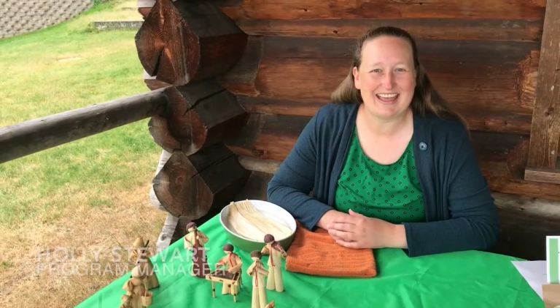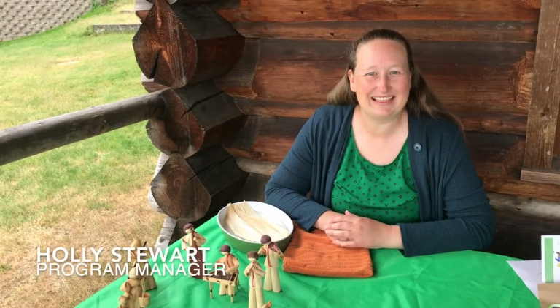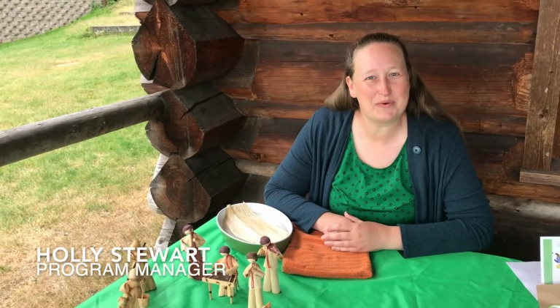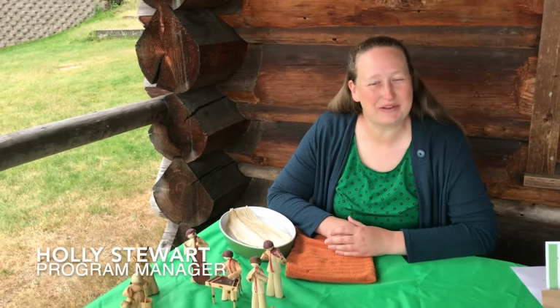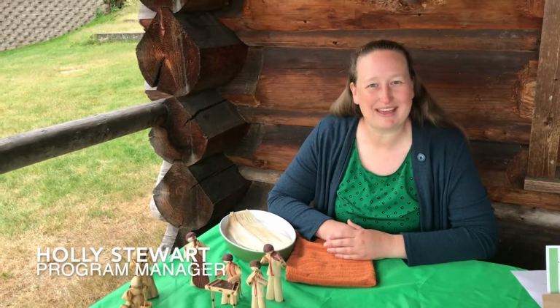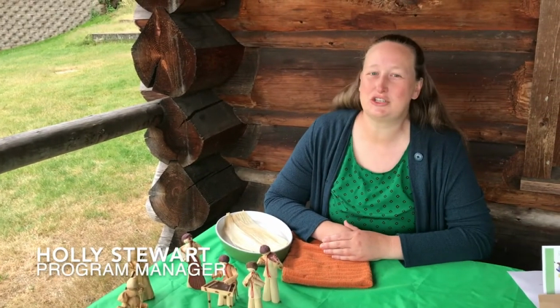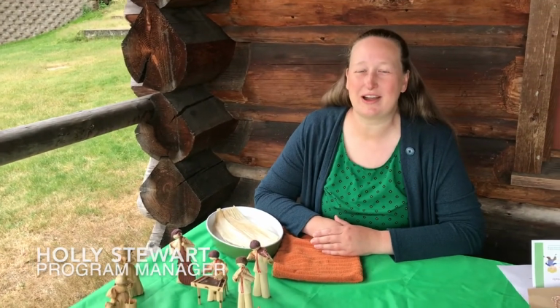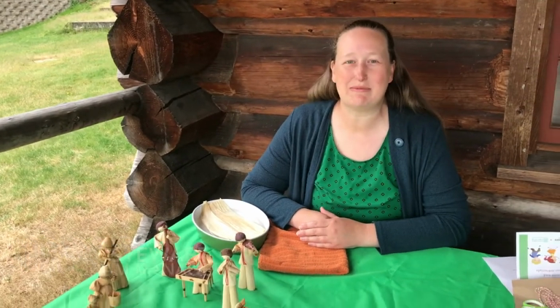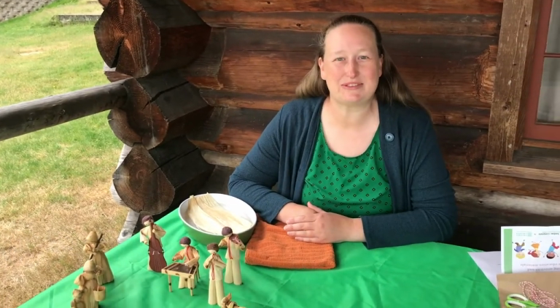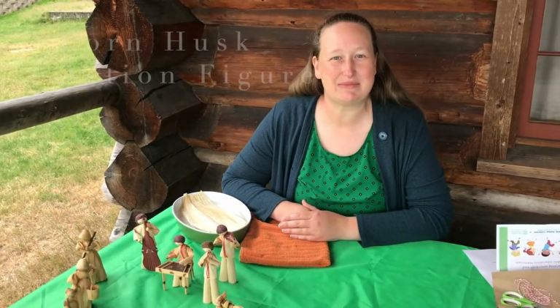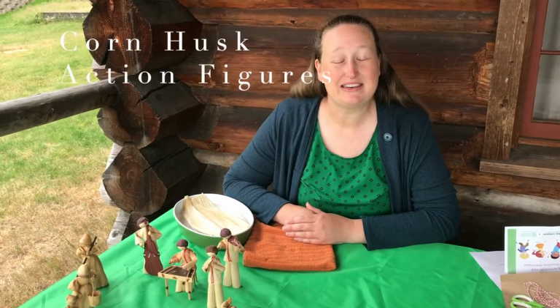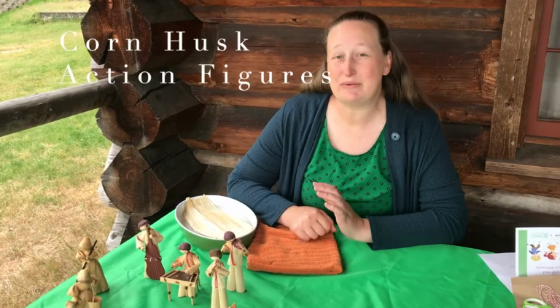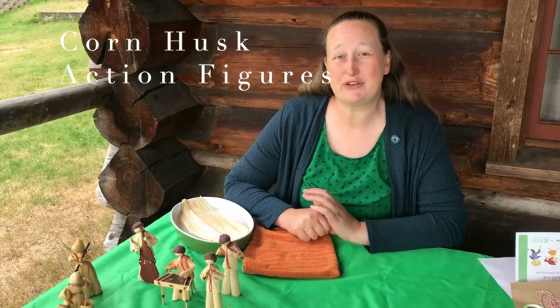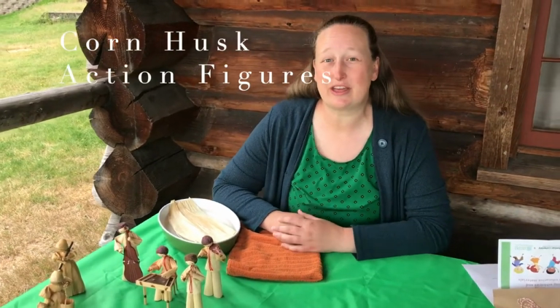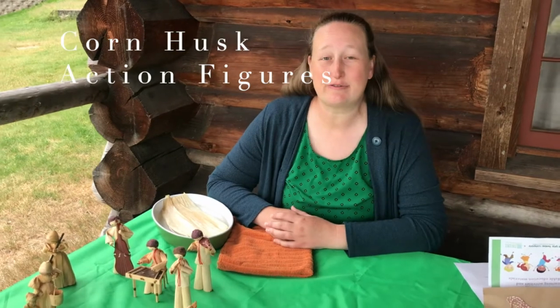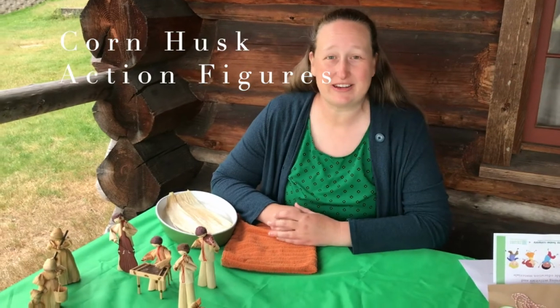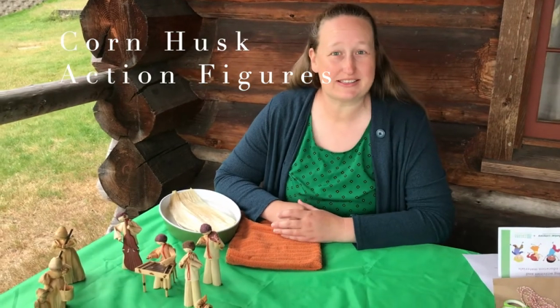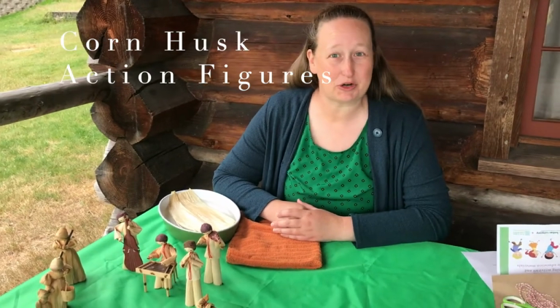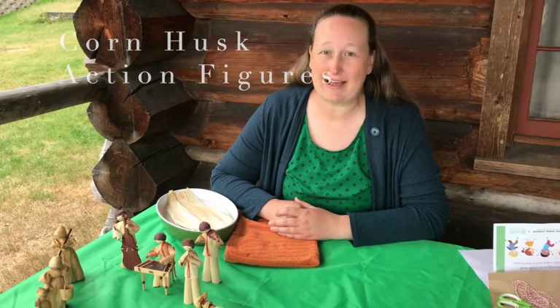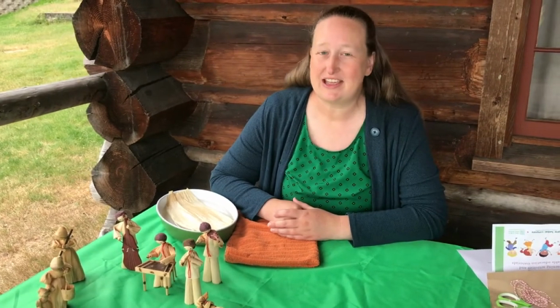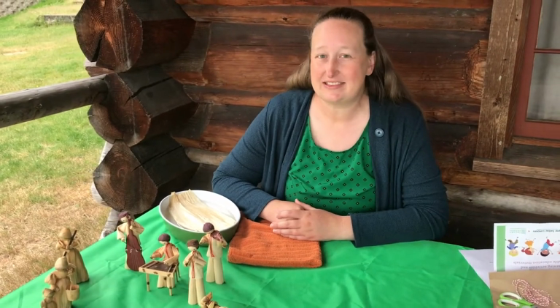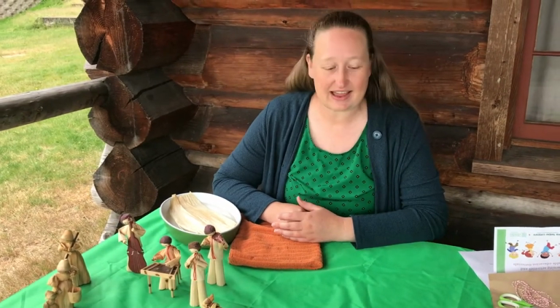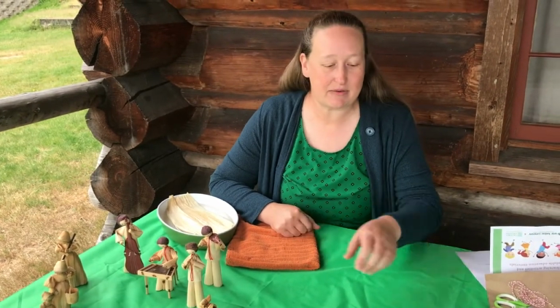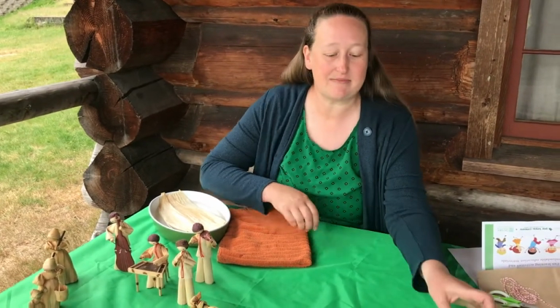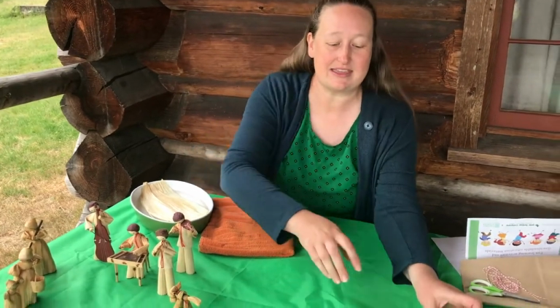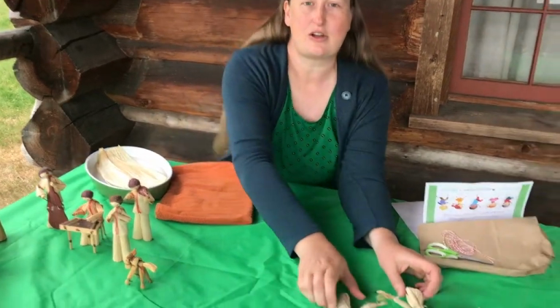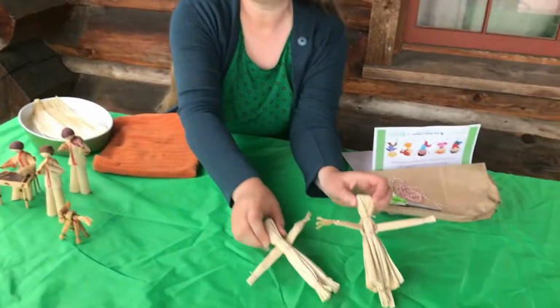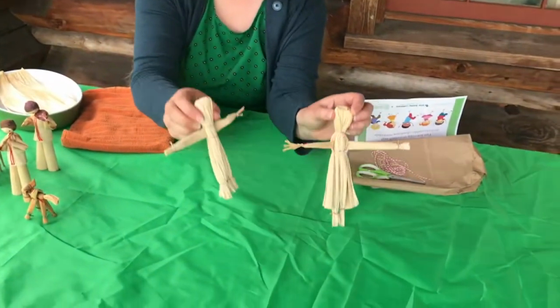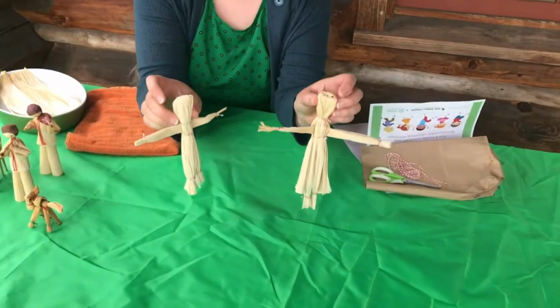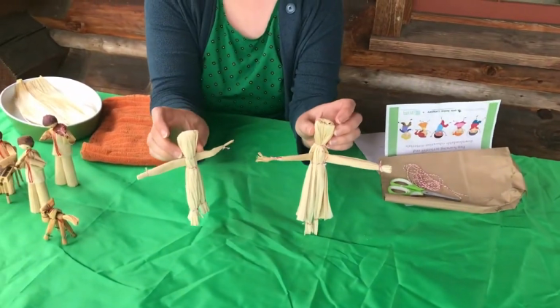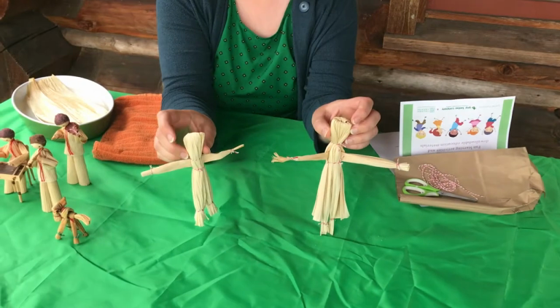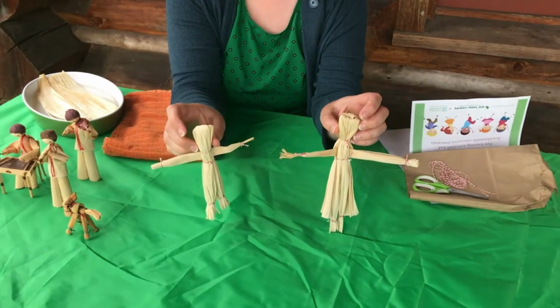Hello and welcome back to Job Carr Cabin Museum. Today we're featuring another fun summer craft — this time we are making corn husk action figures.